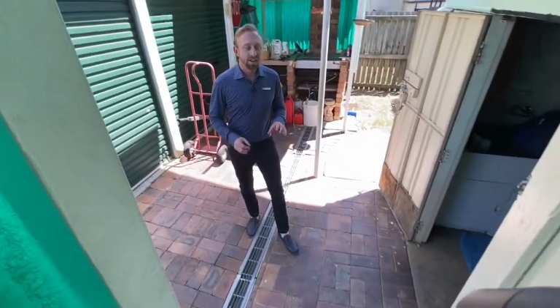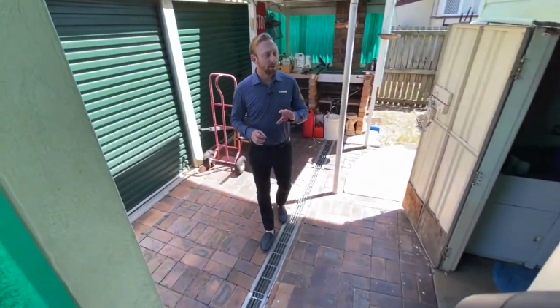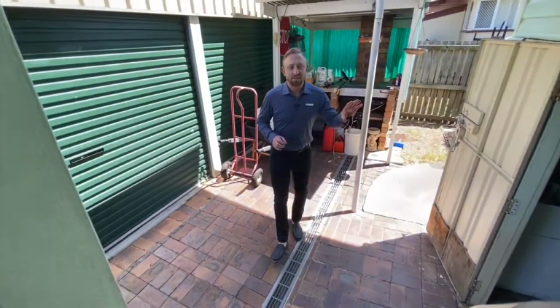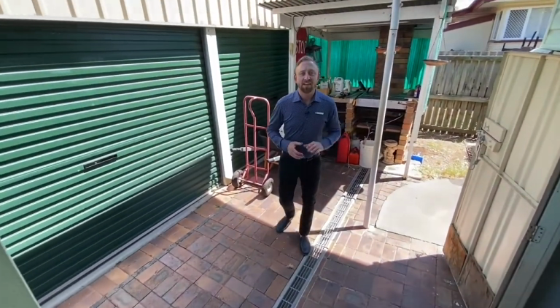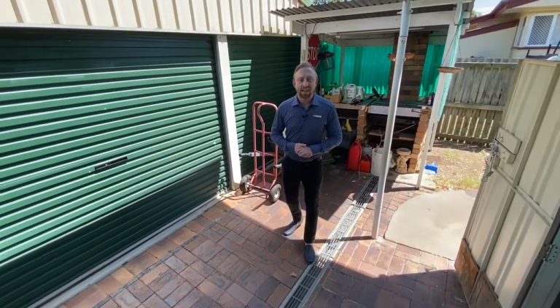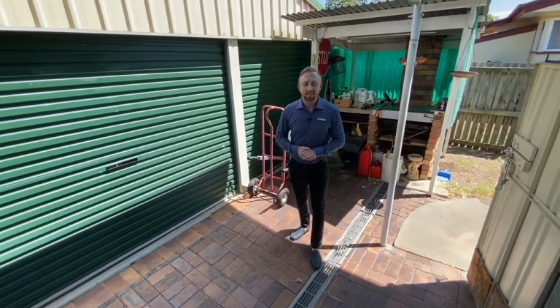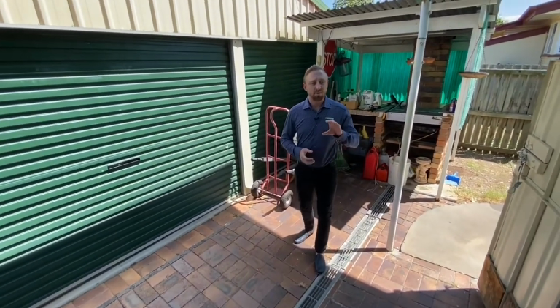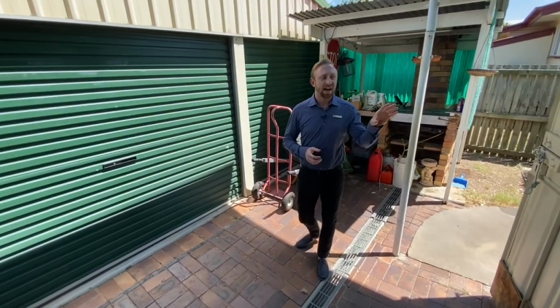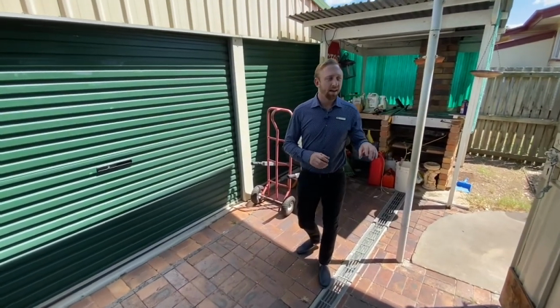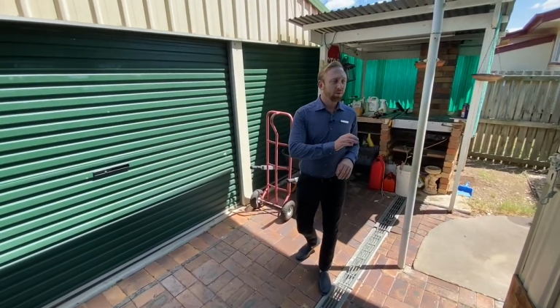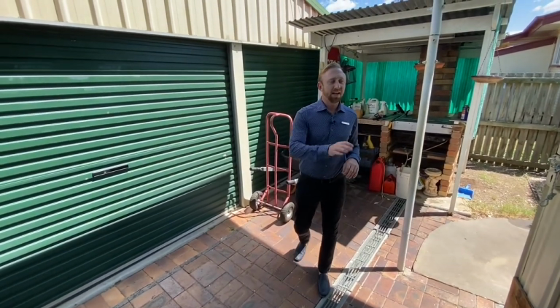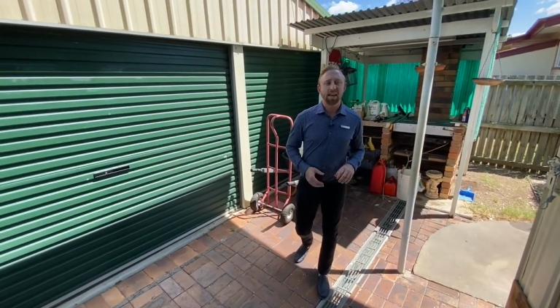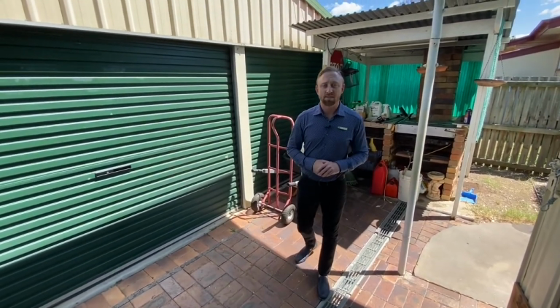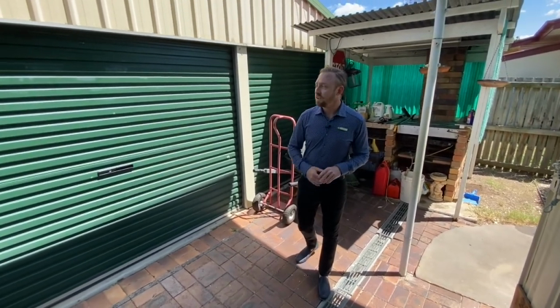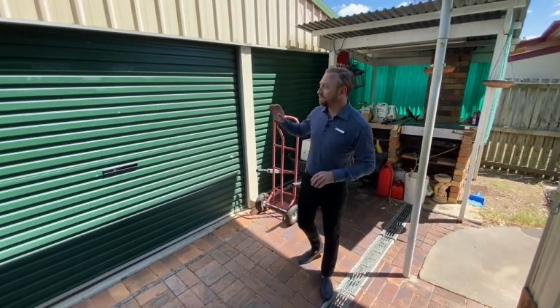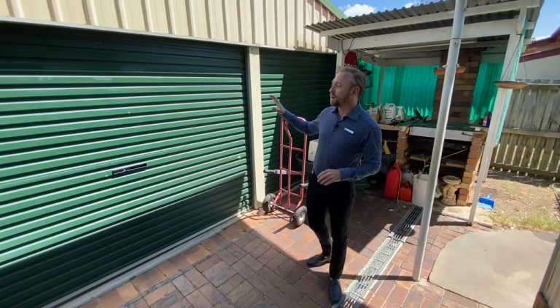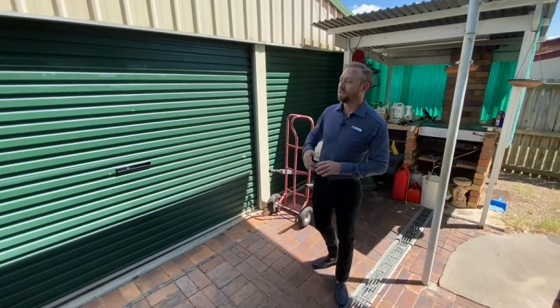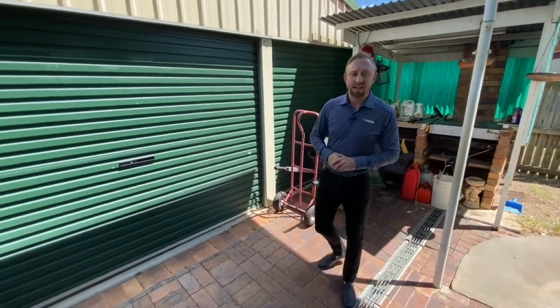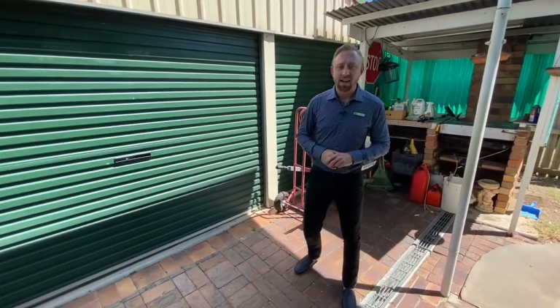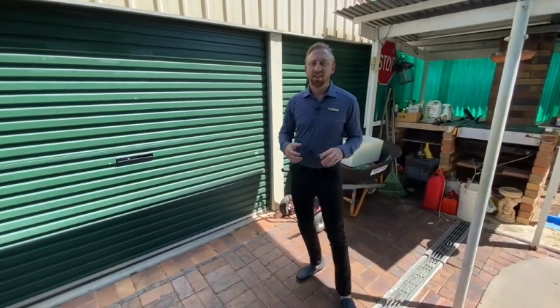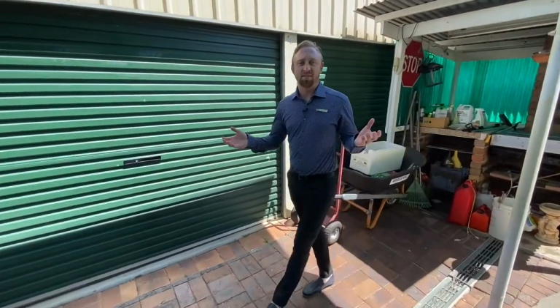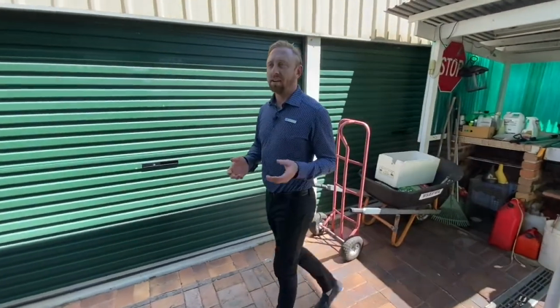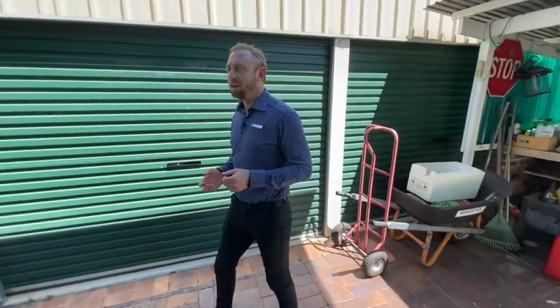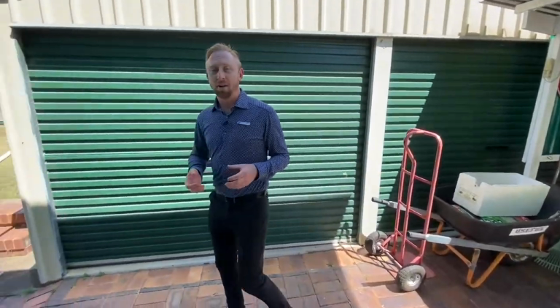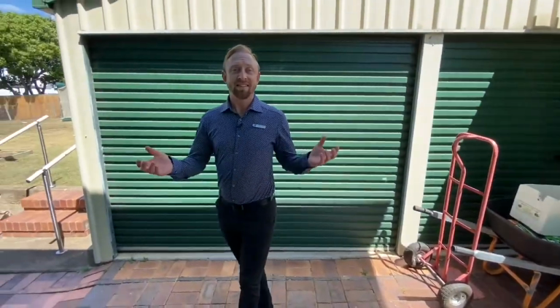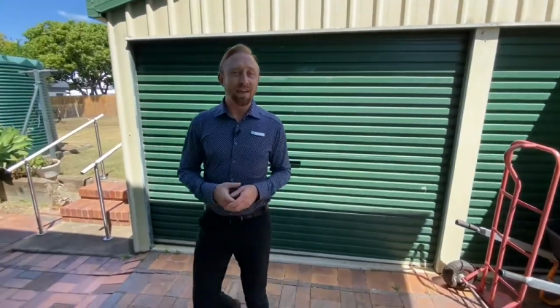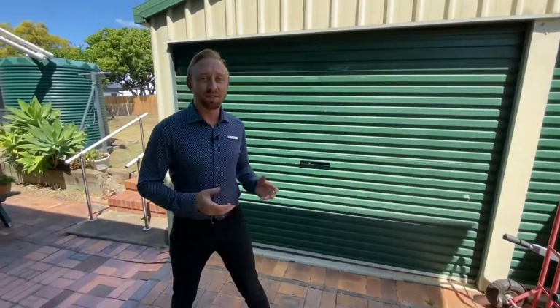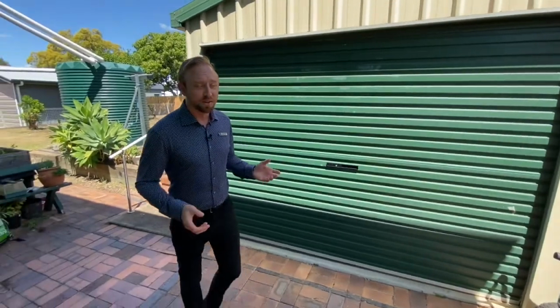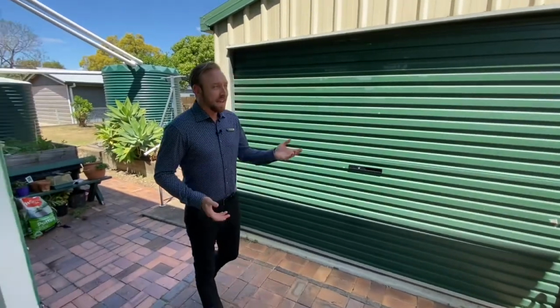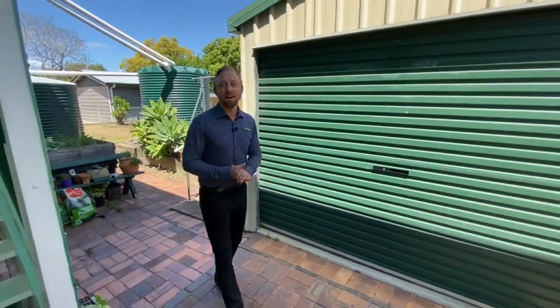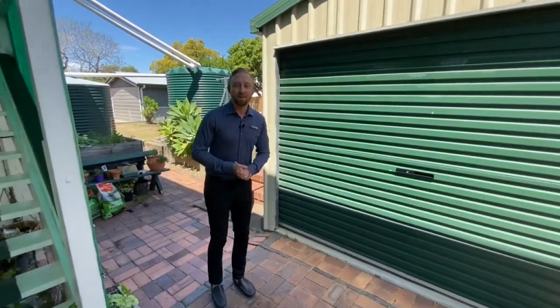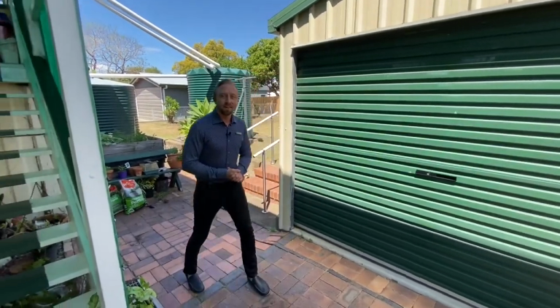Like I said, we've got plenty of storage underneath the house — there's room for a car, whatever you need under there, heaps of storage. And then to our right we've got the two bay shed. You can use that for a man cave, storage, or even a granny flat — whatever you like.